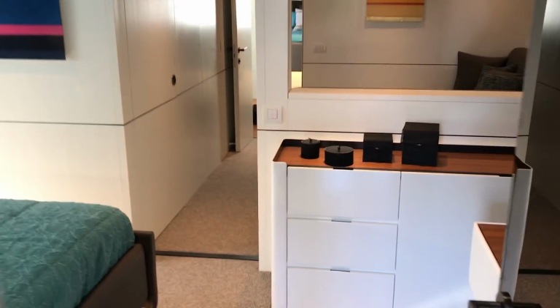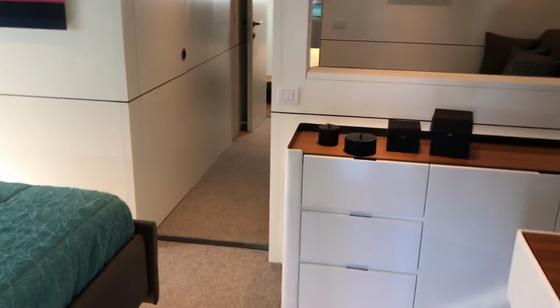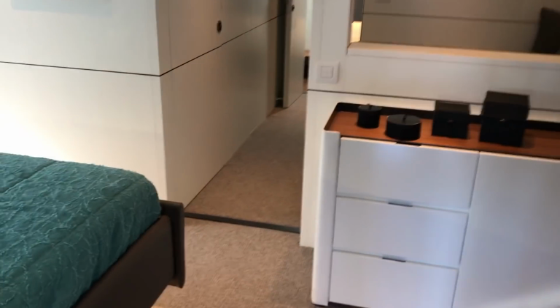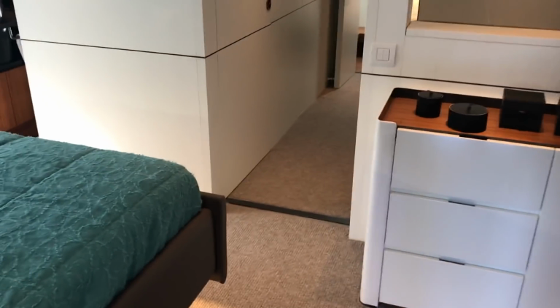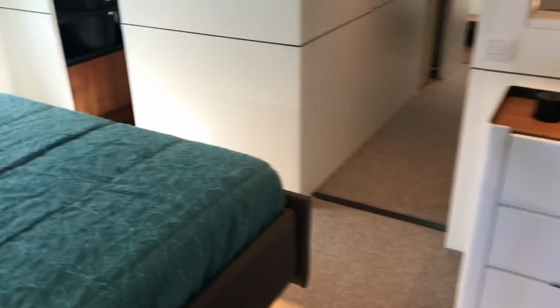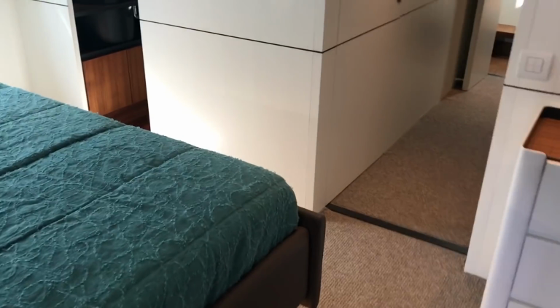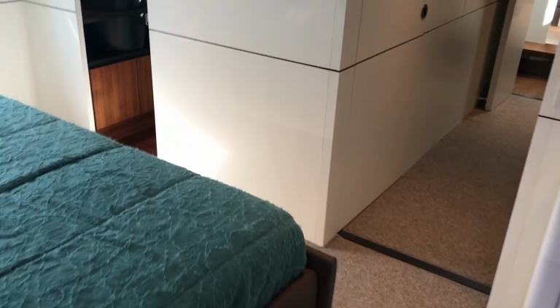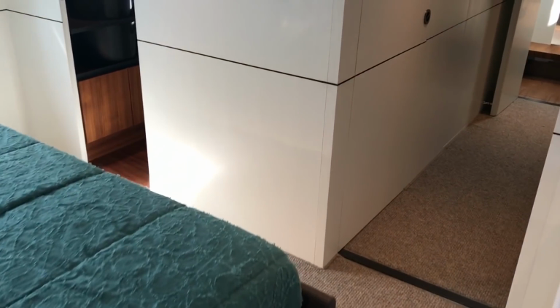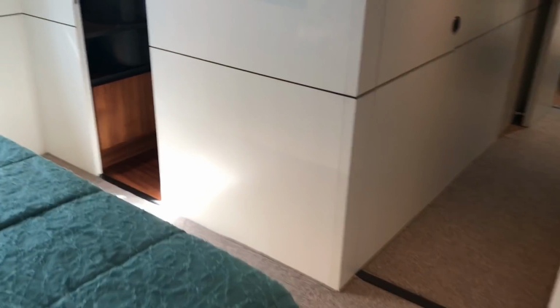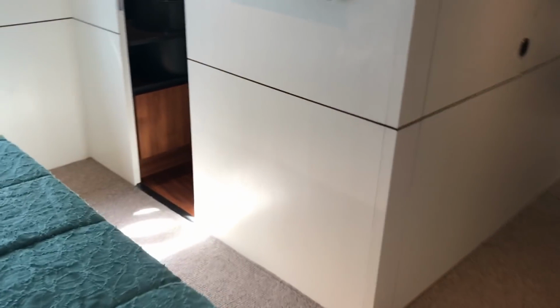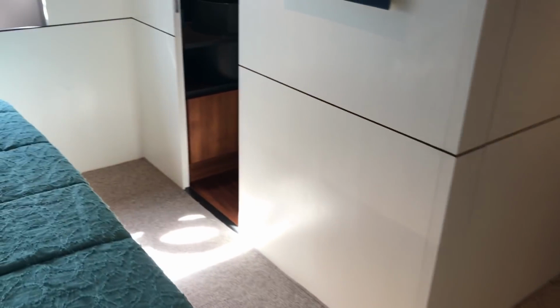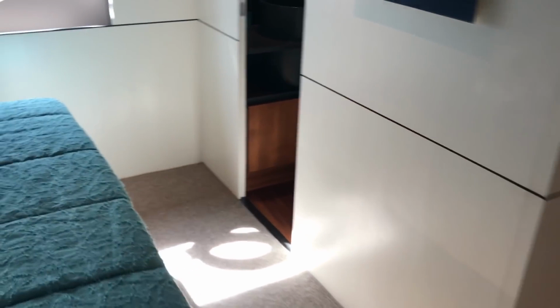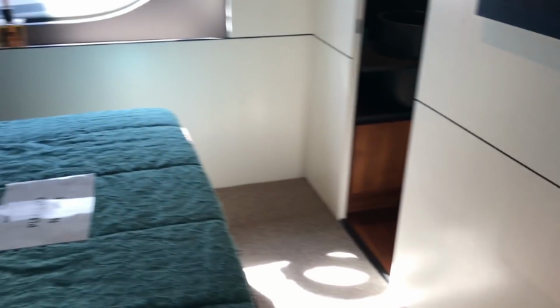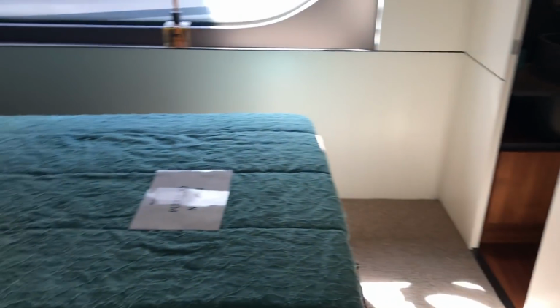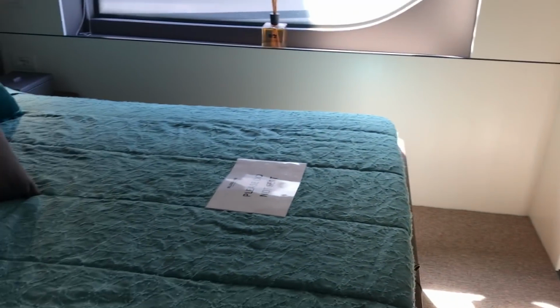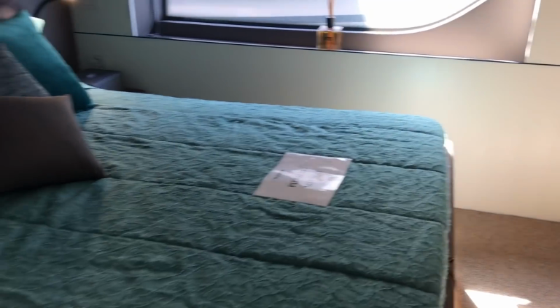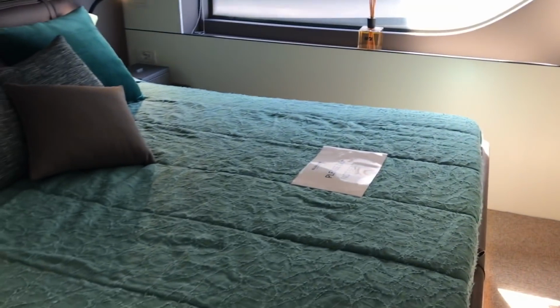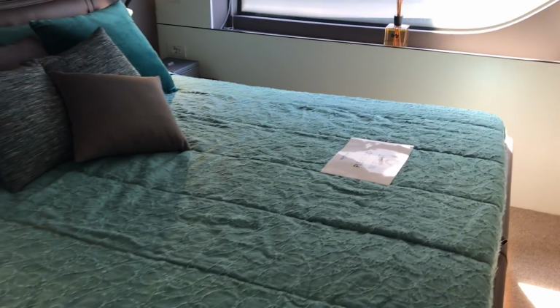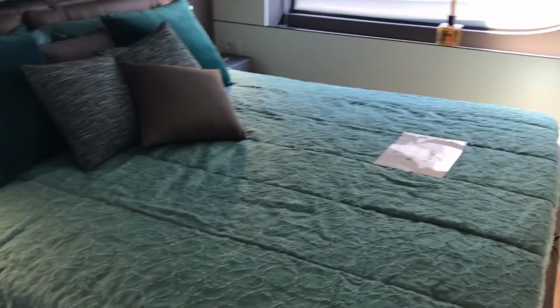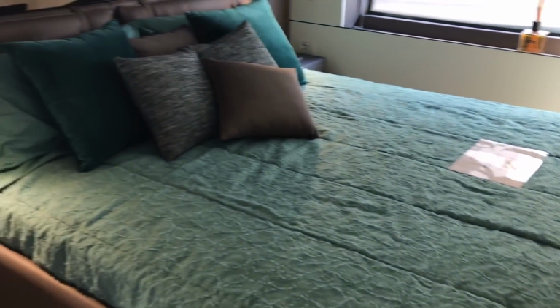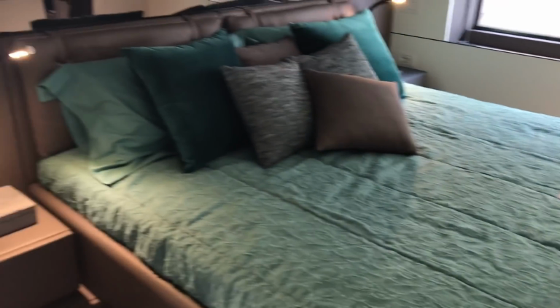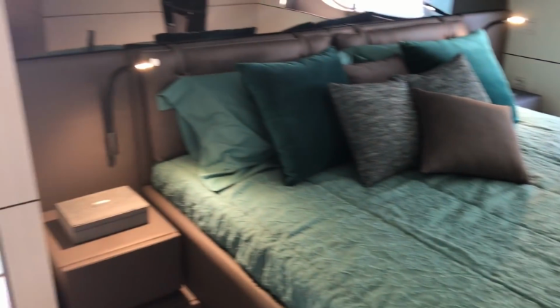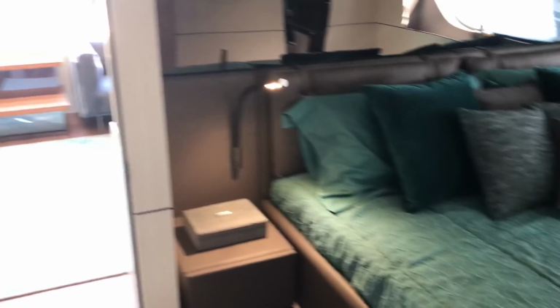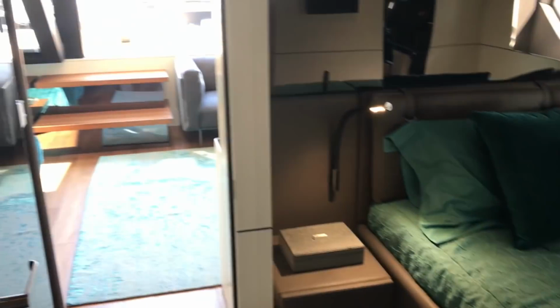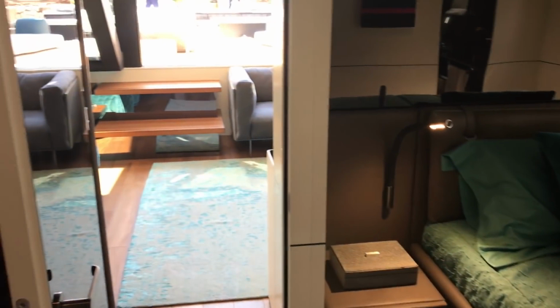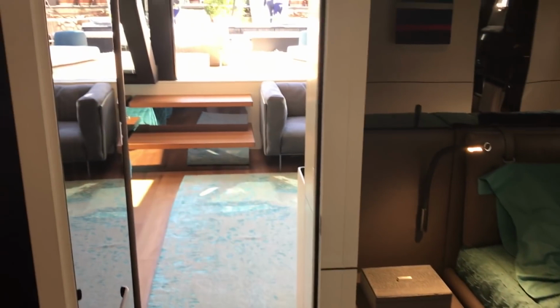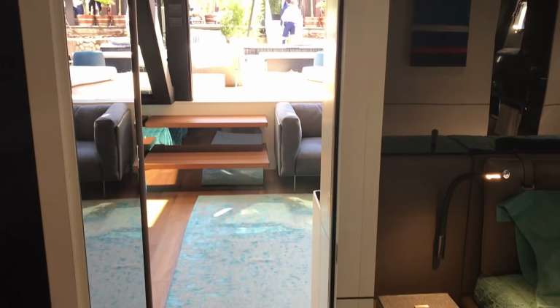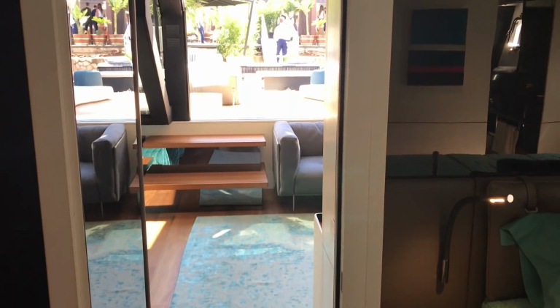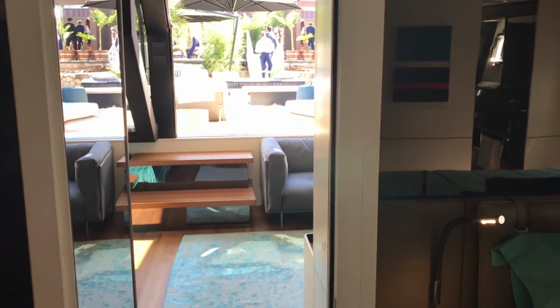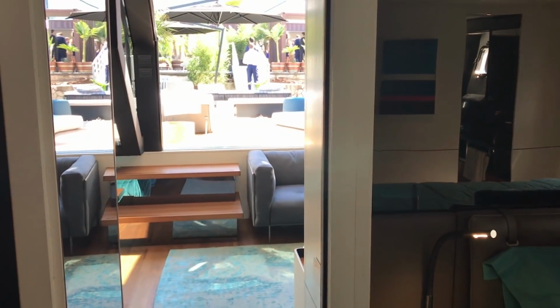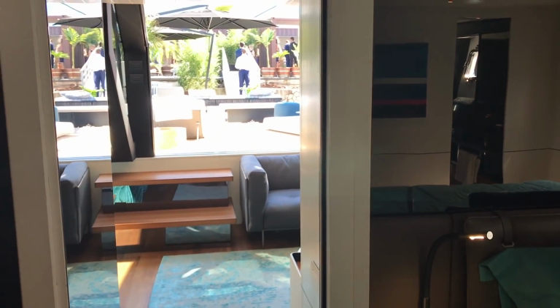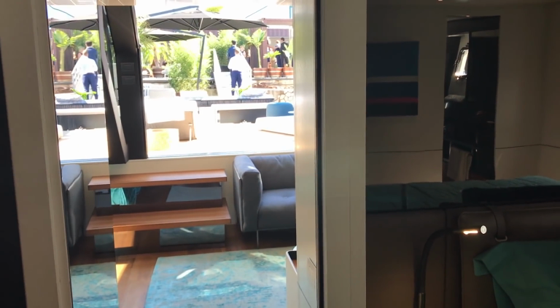Then into the master suite. And what's rather lovely is that this is all connected — so you can get out of bed in the morning, walk straight out into the beach club, off the back, and go for a dip.